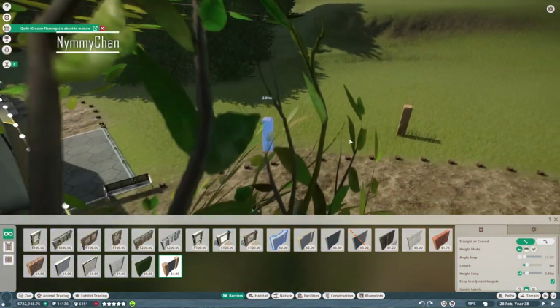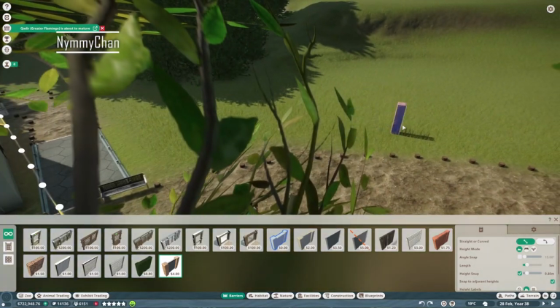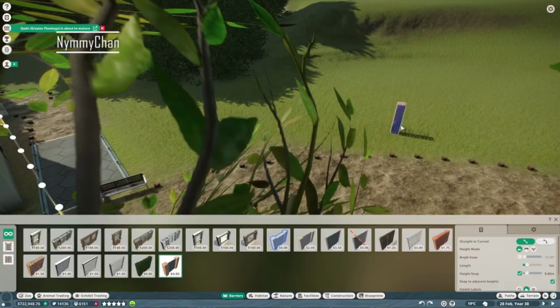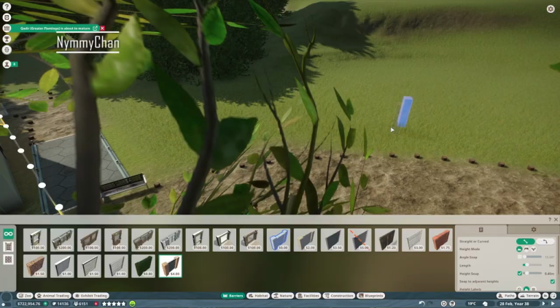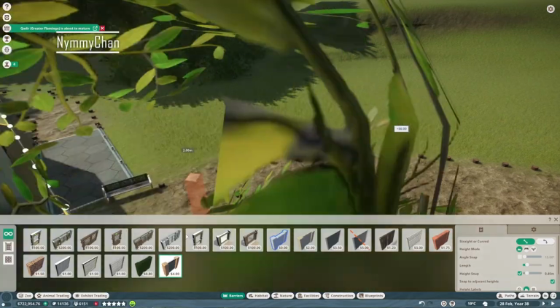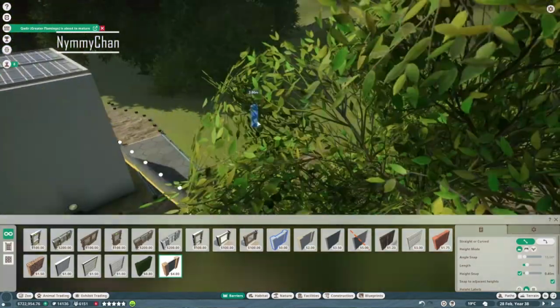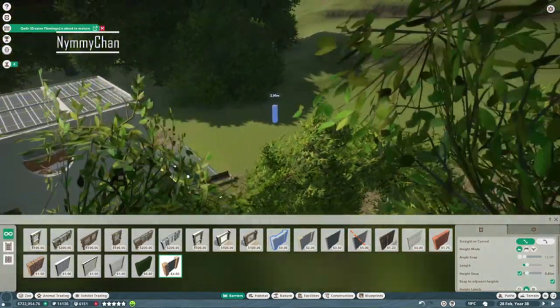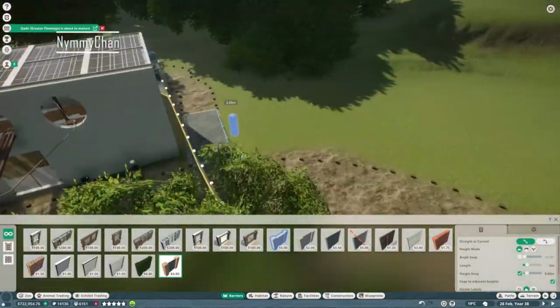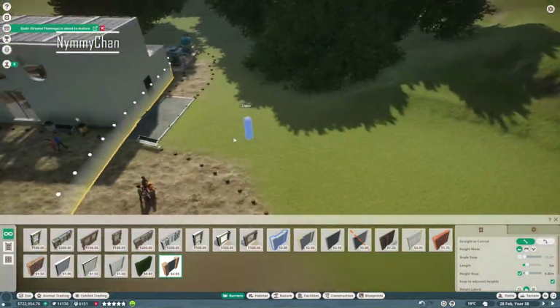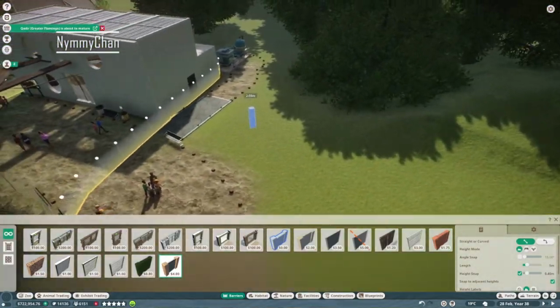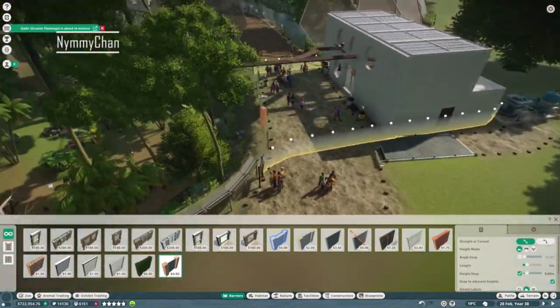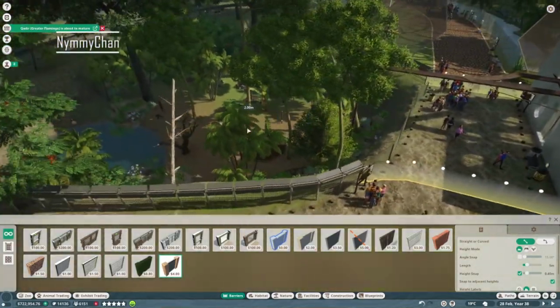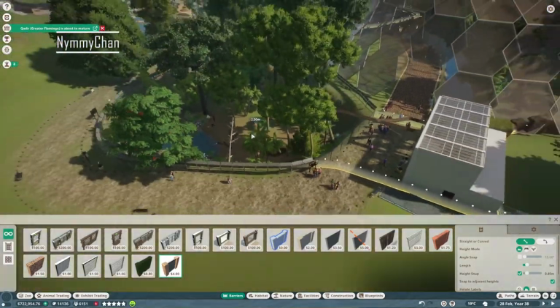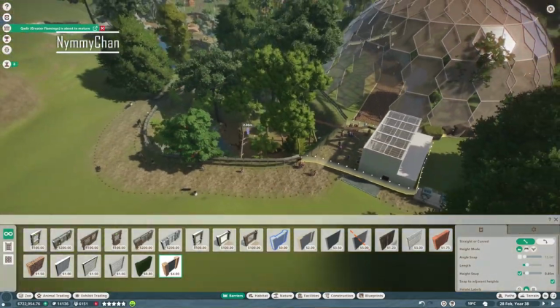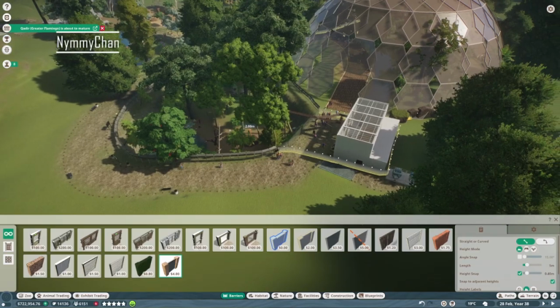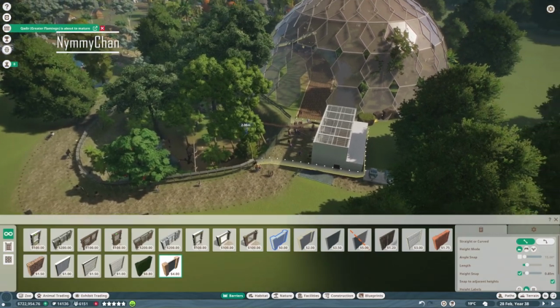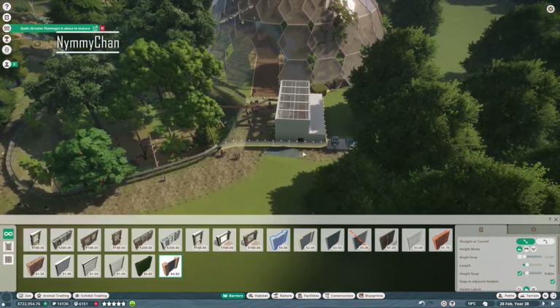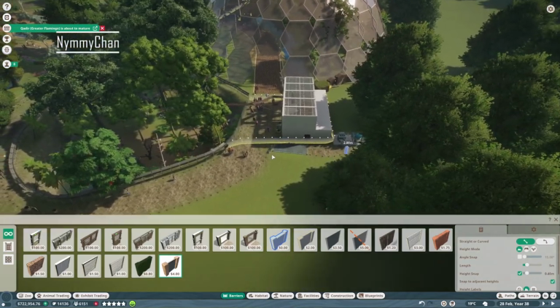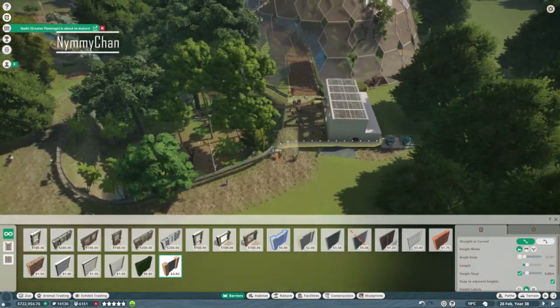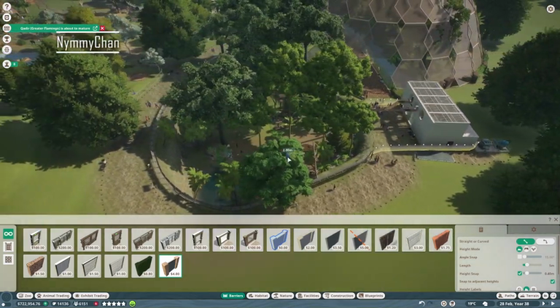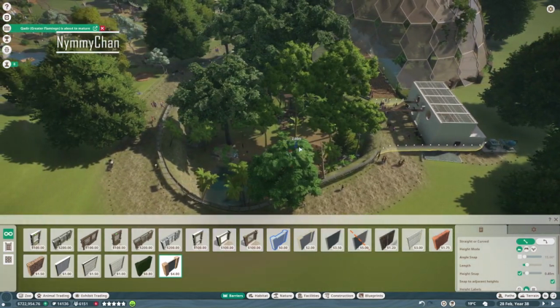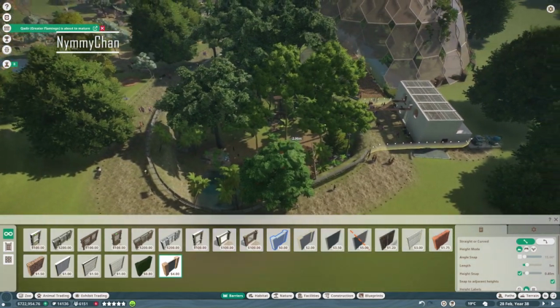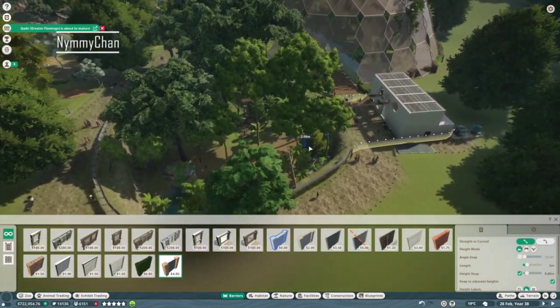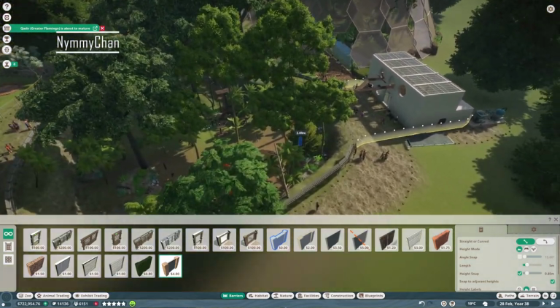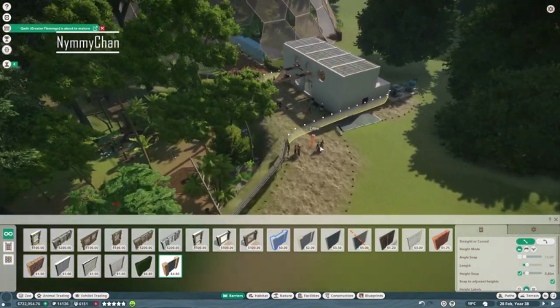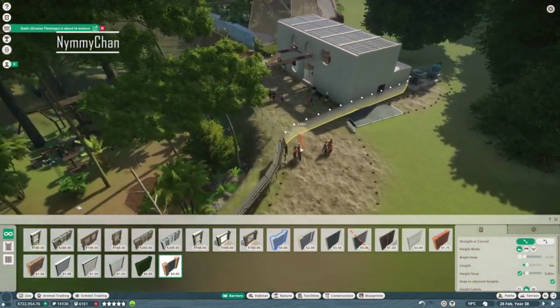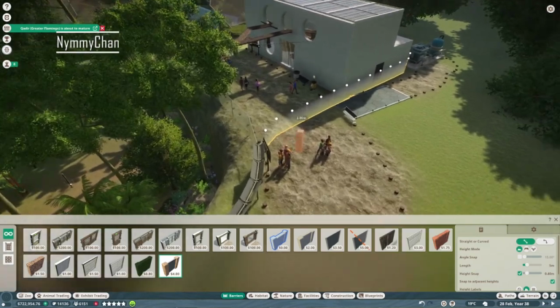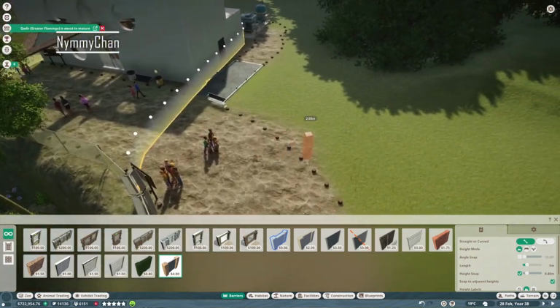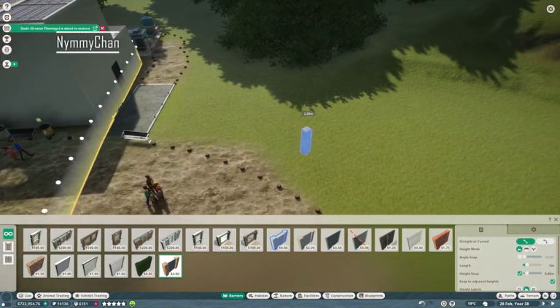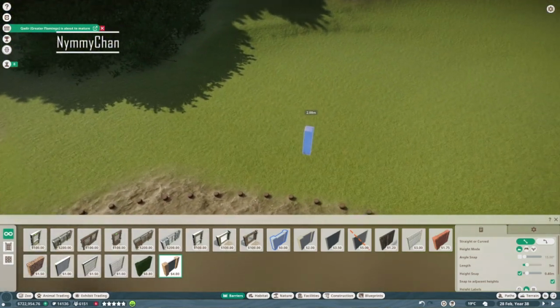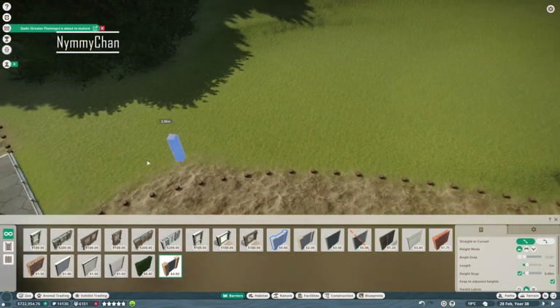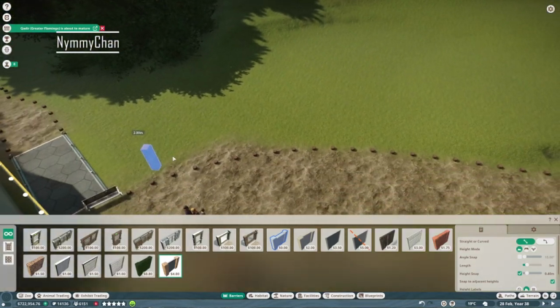Let's move that, let's use this. And obviously we already have a staff spot here. We can just build a little keeper hut back here and then it should be great, because I have no clue where the keeper hut actually is. So let's build this barrier.